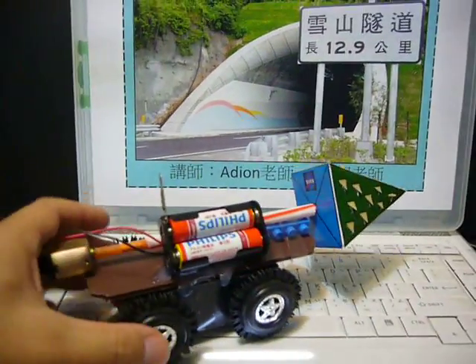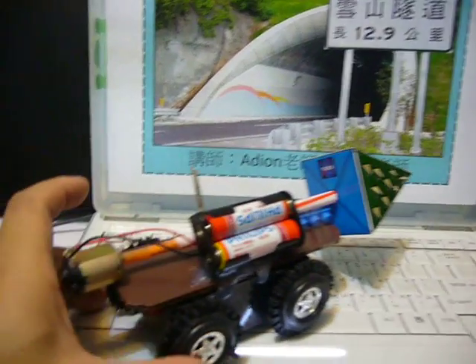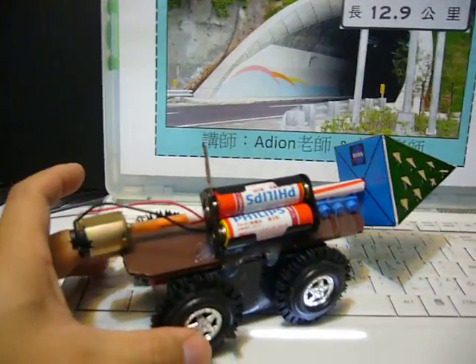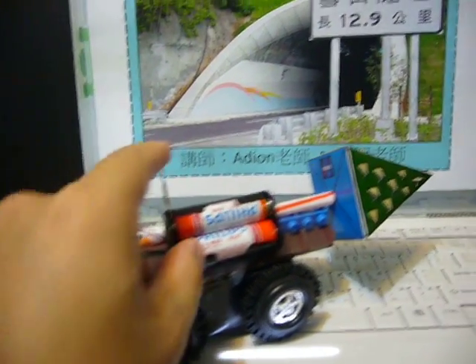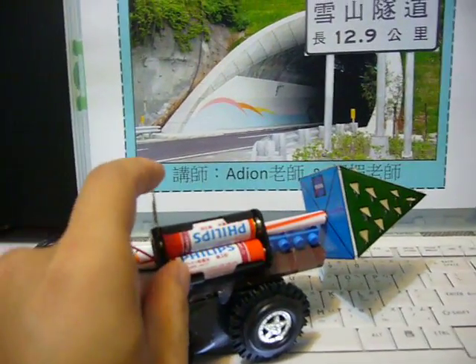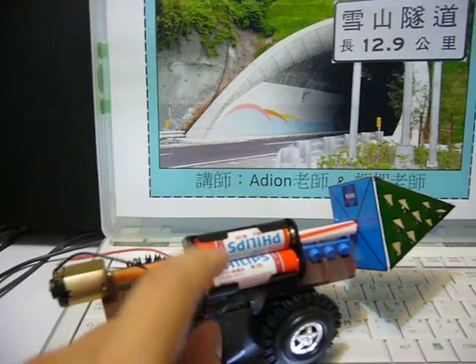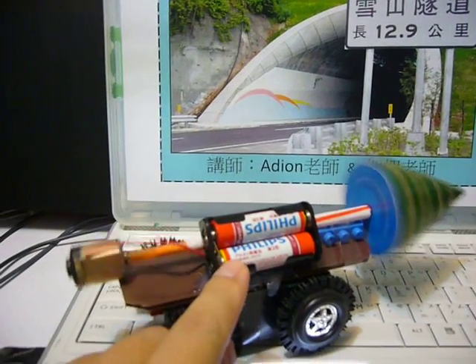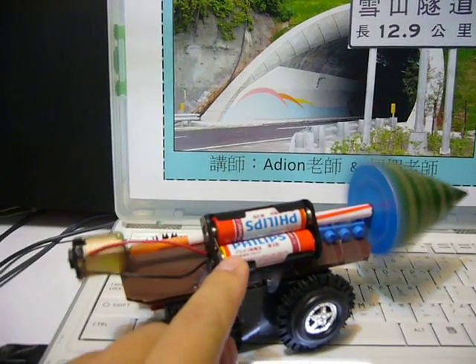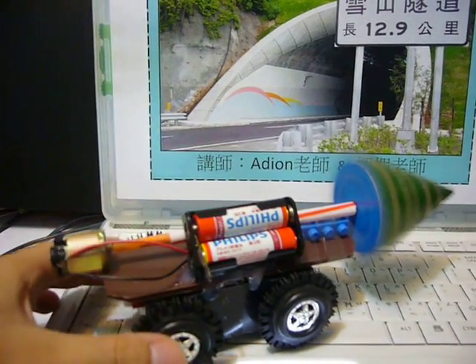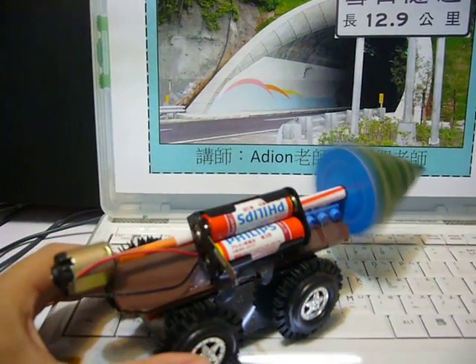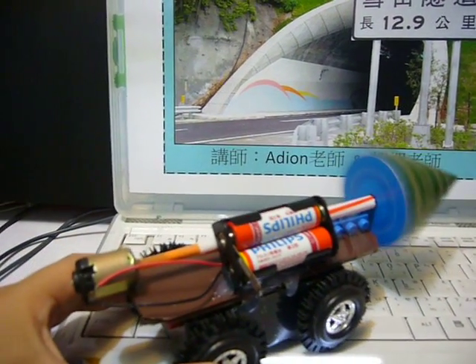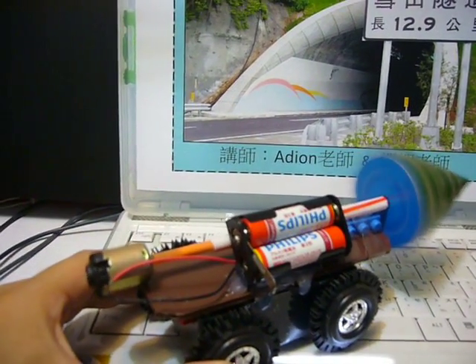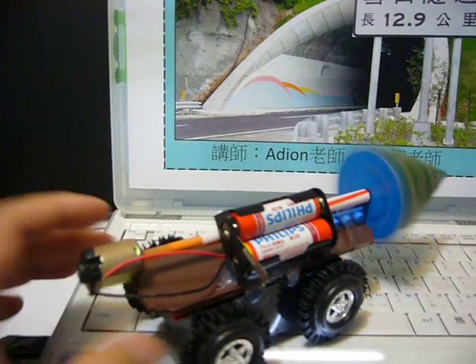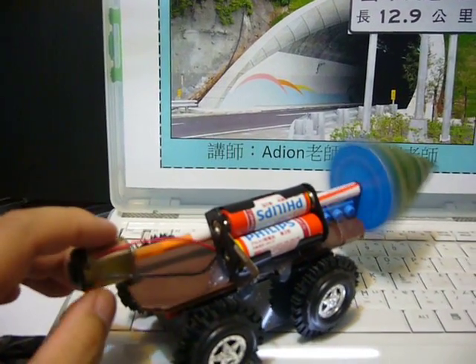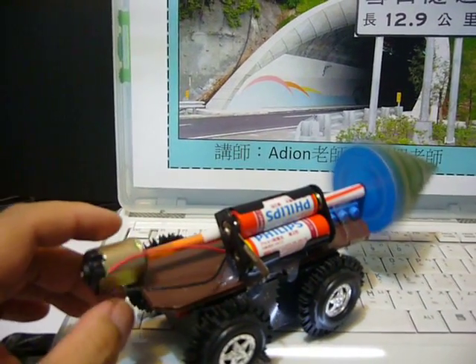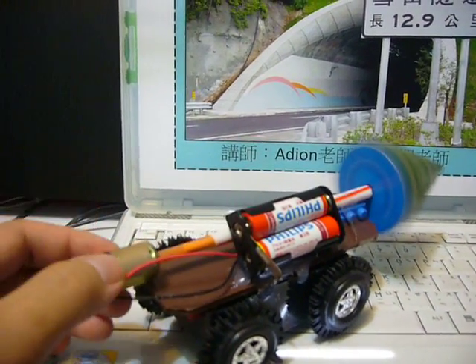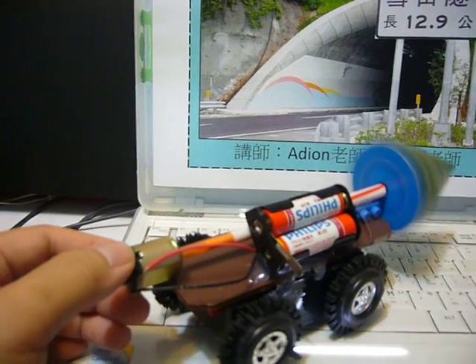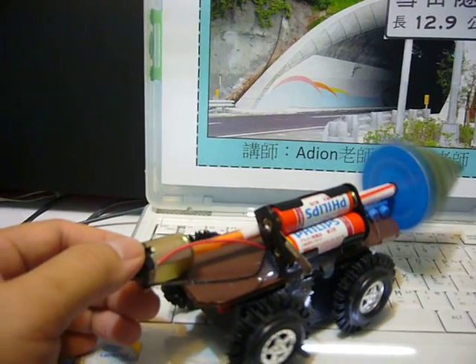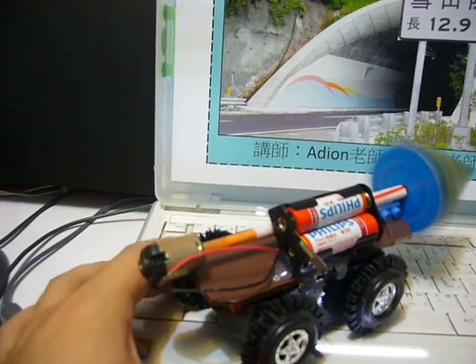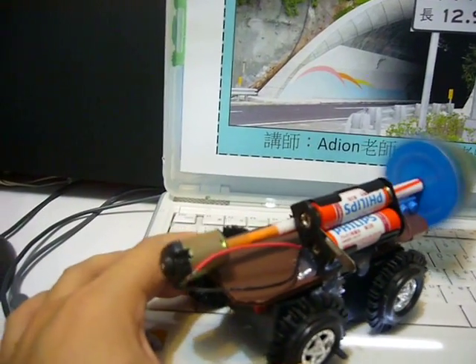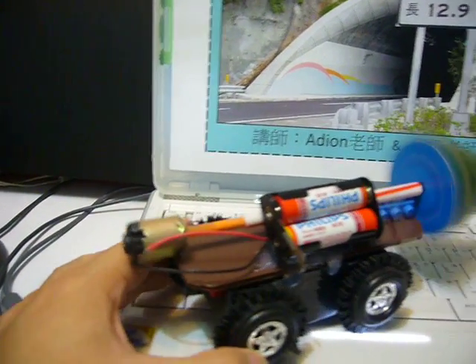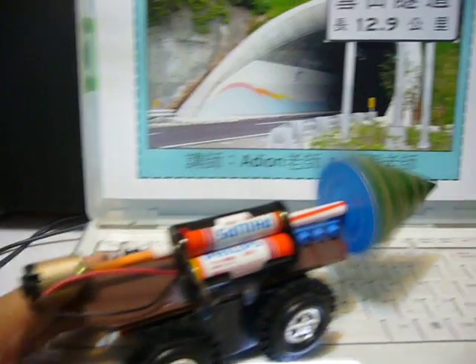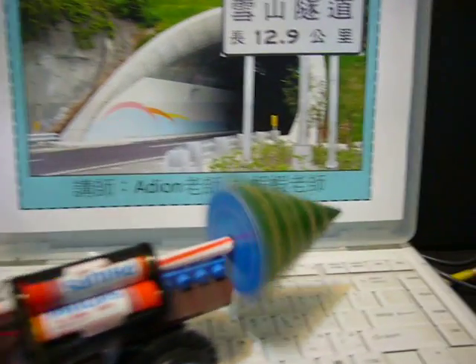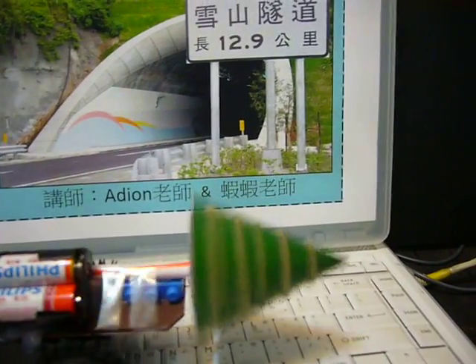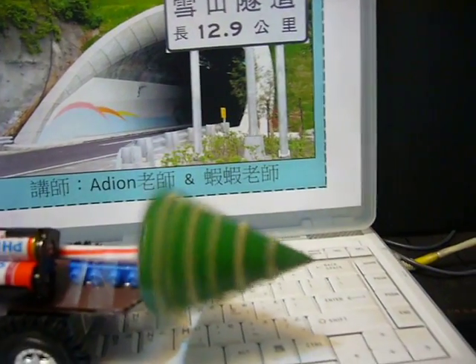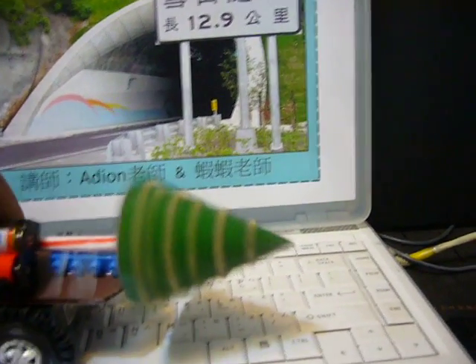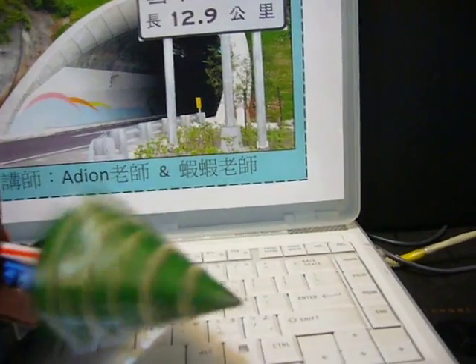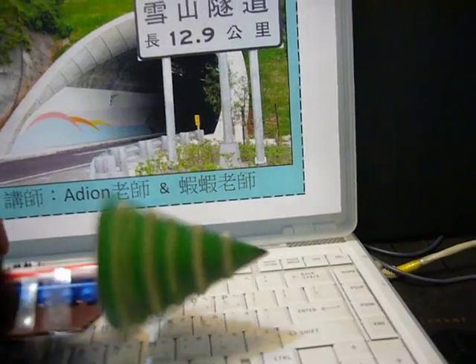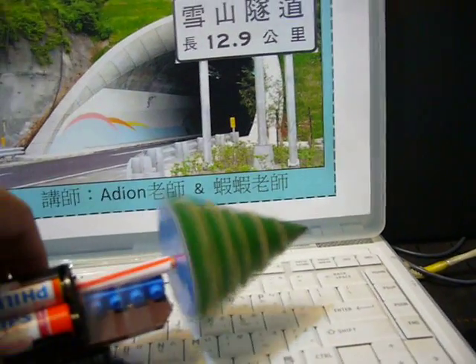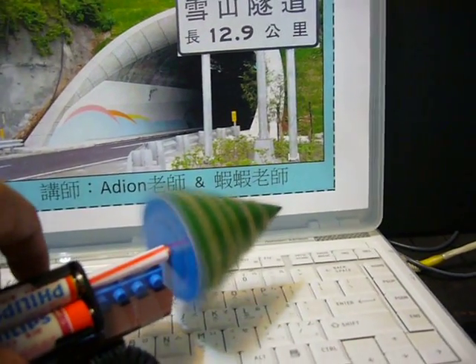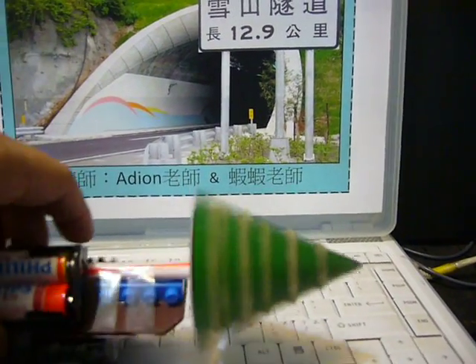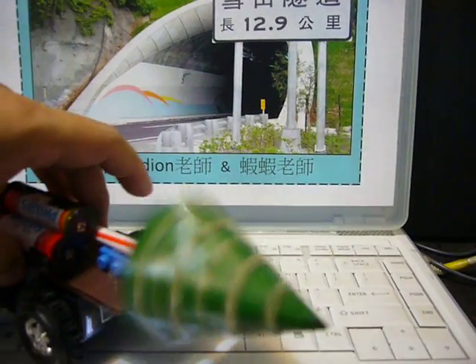Let me show the working motion. We close the circuit and the DC motor is working to drive the drilling head. It's powerful and it rotates at high speed.